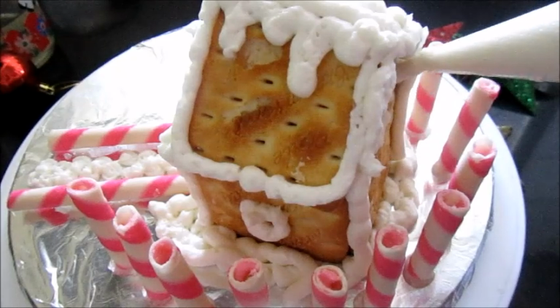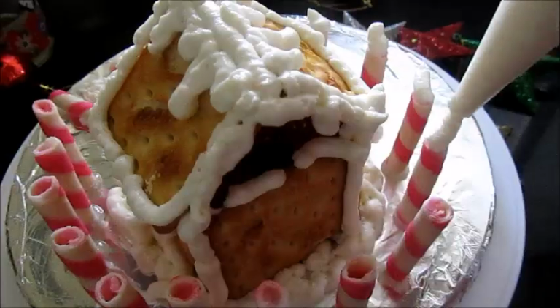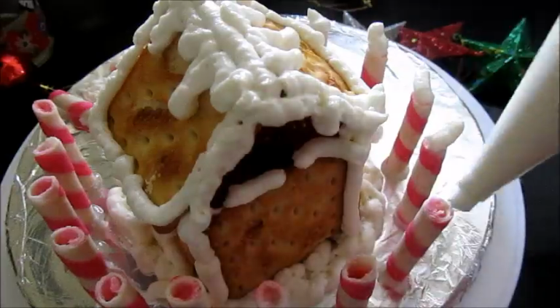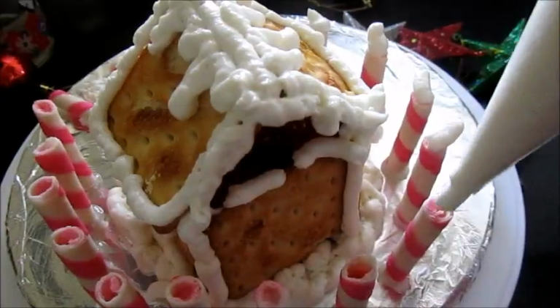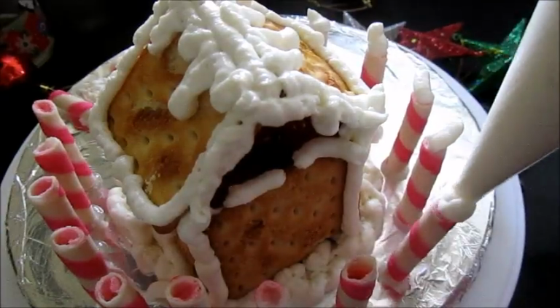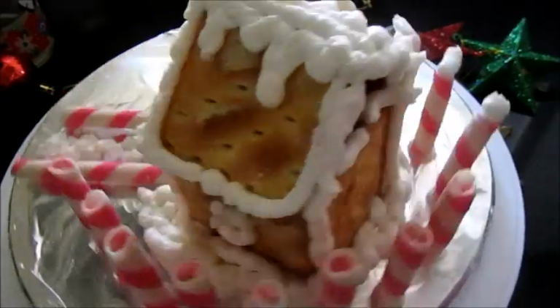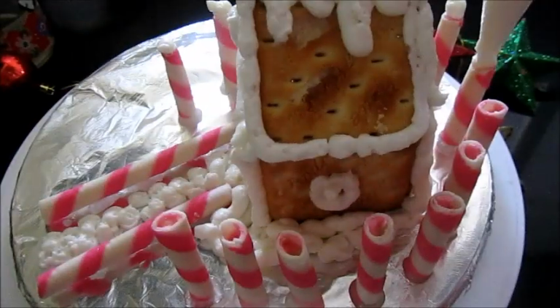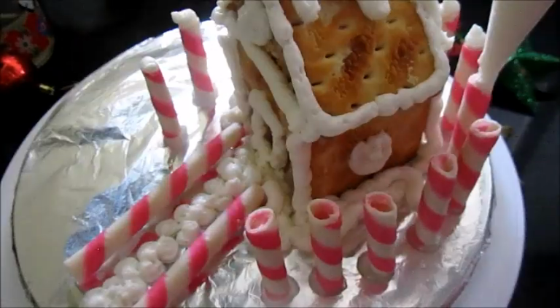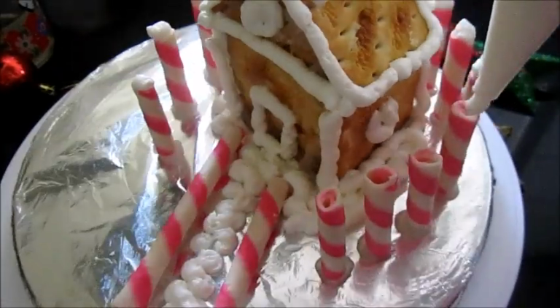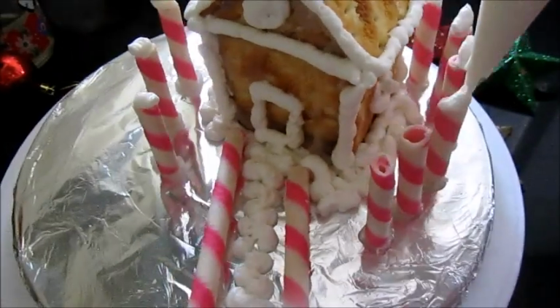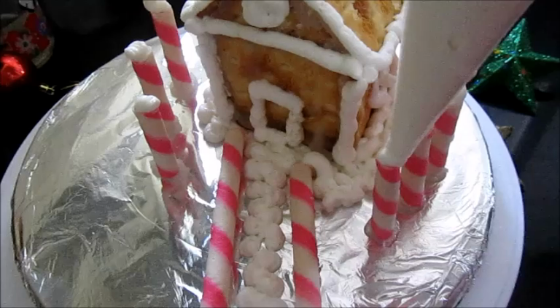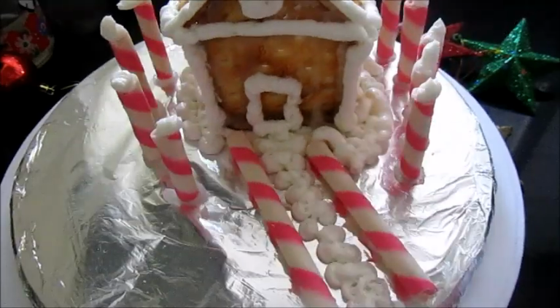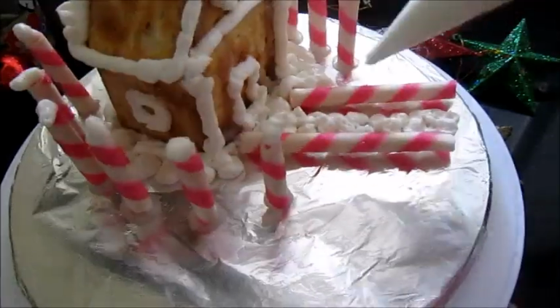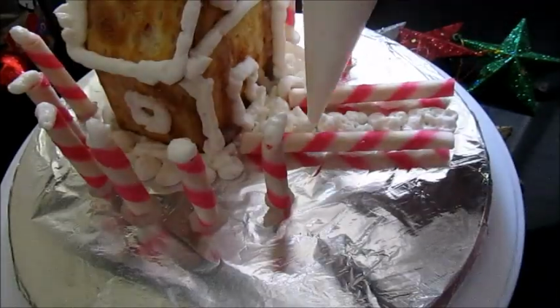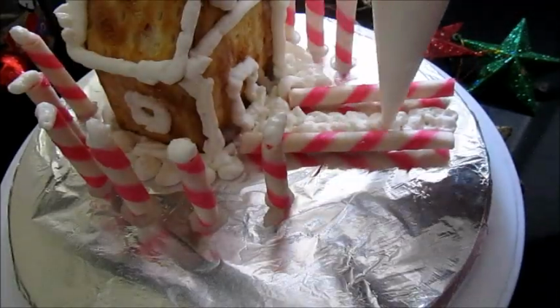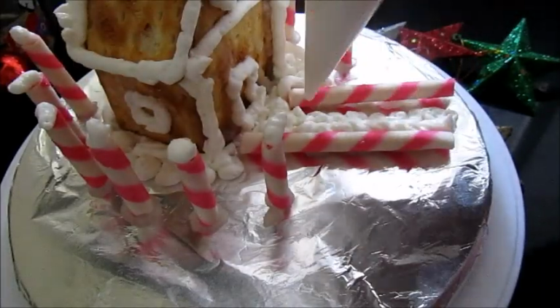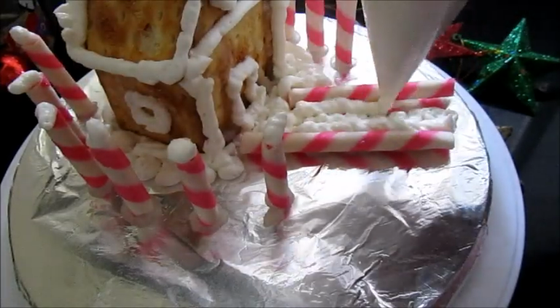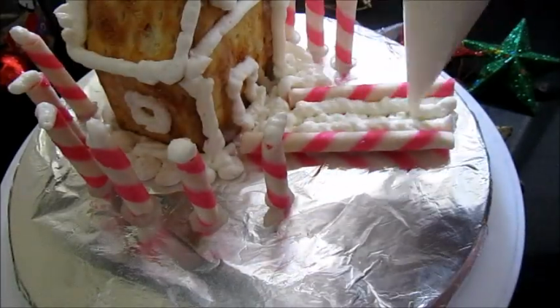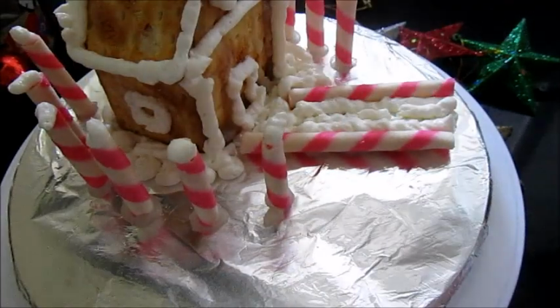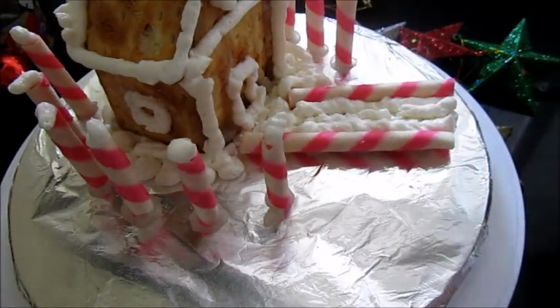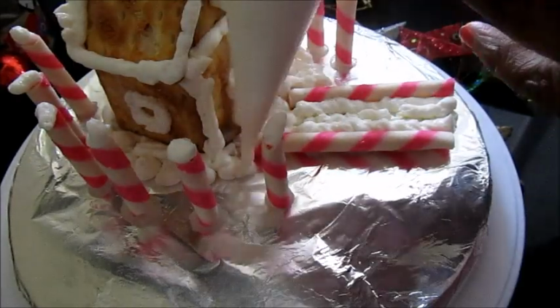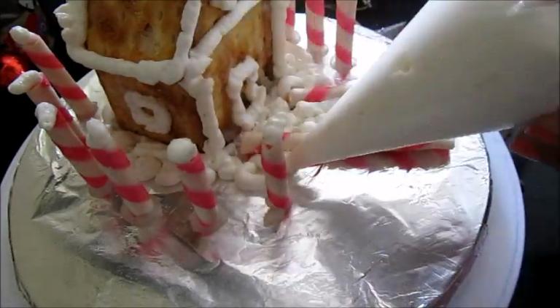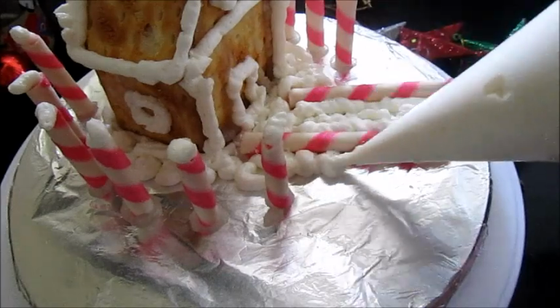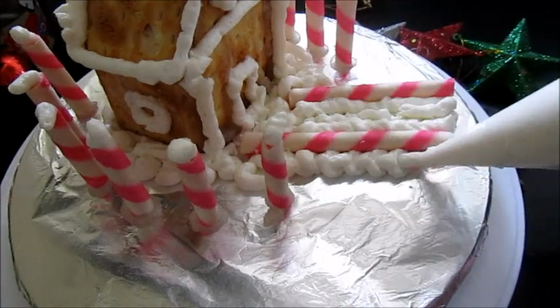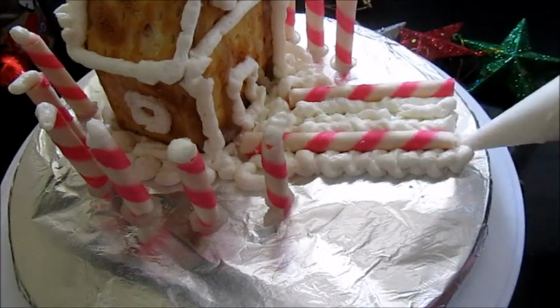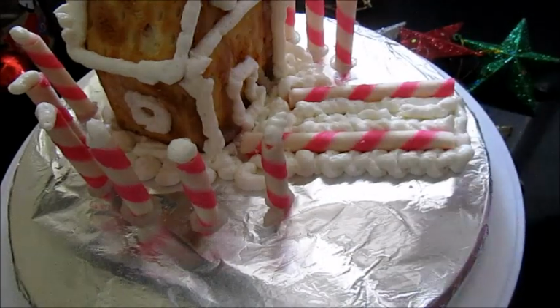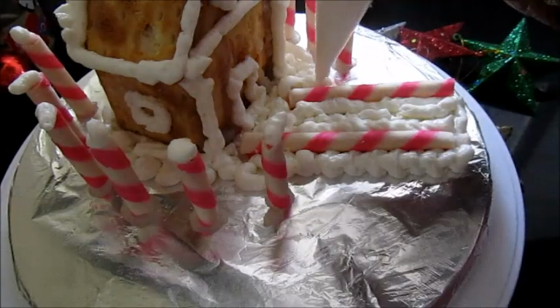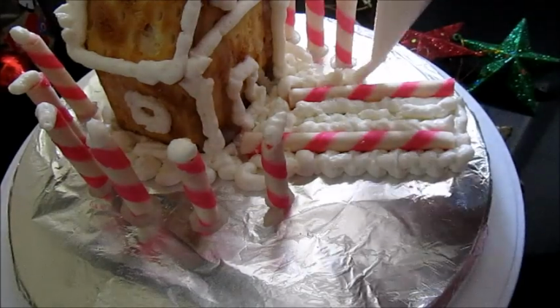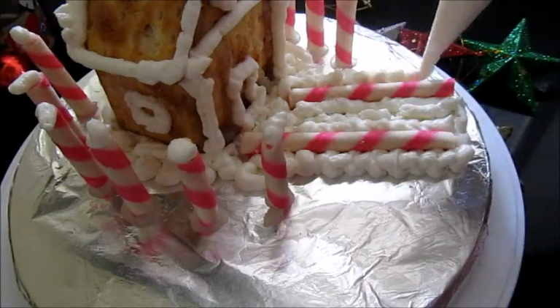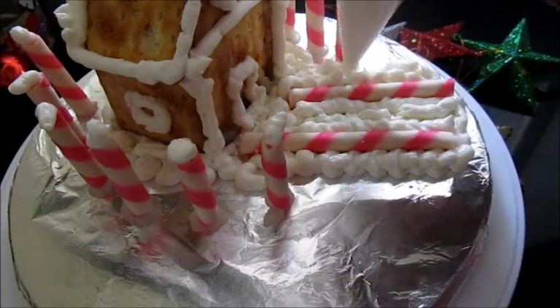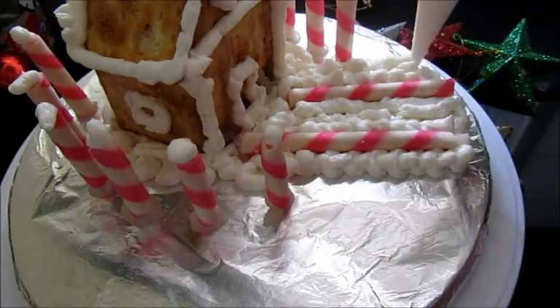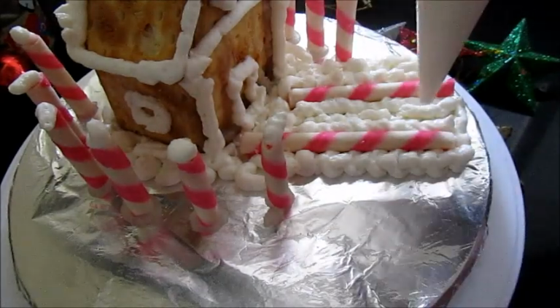Draw all the corners of the house. You can add some snow on top of the strawberry rolls and some more snow on the road and on the sides — just play around and make it more beautiful. At this point you can ask your kids to help; they'll just love to do it!